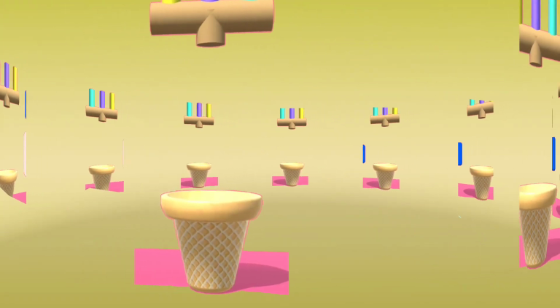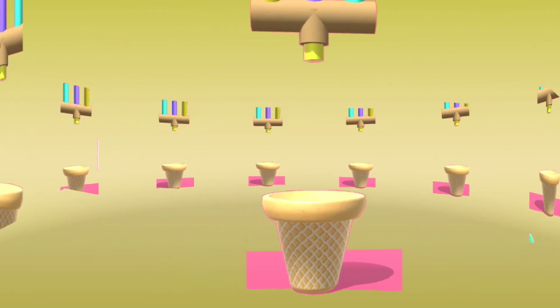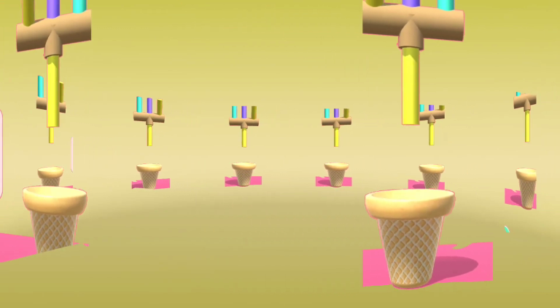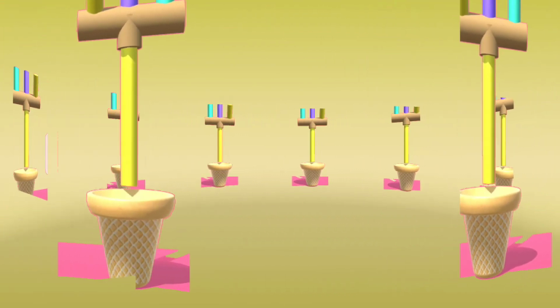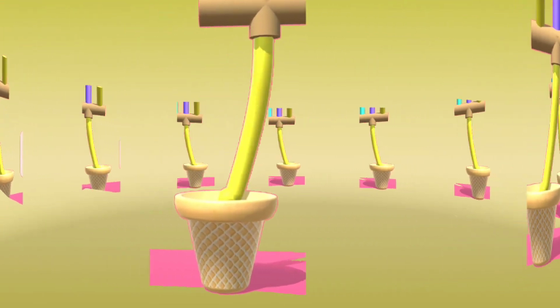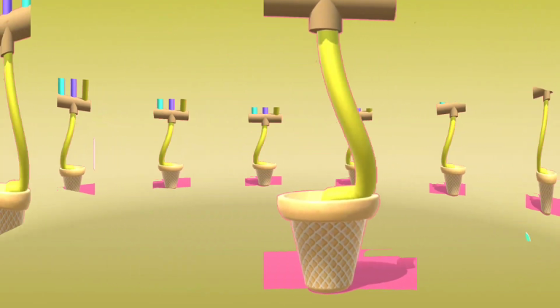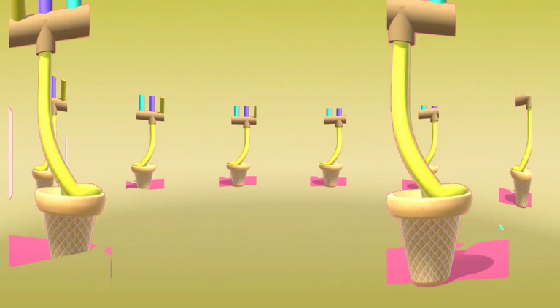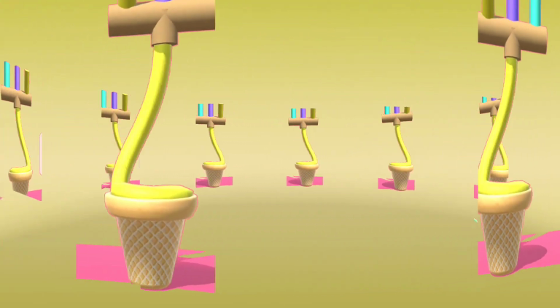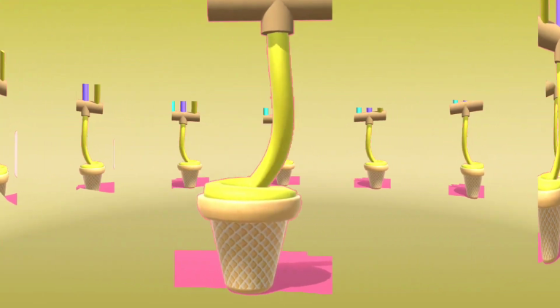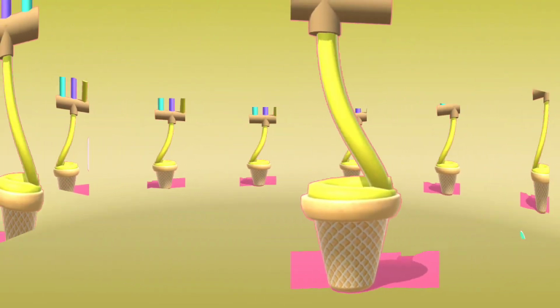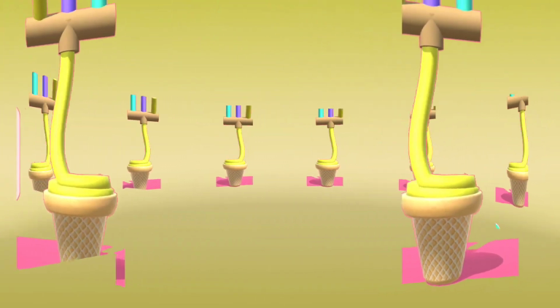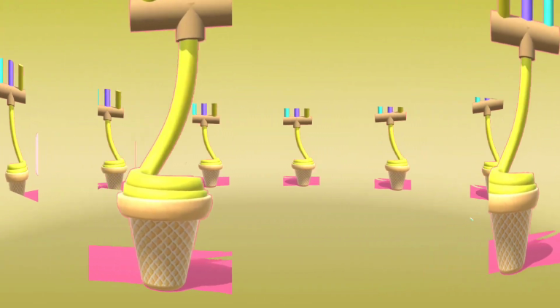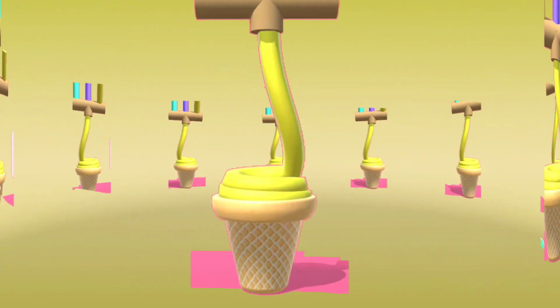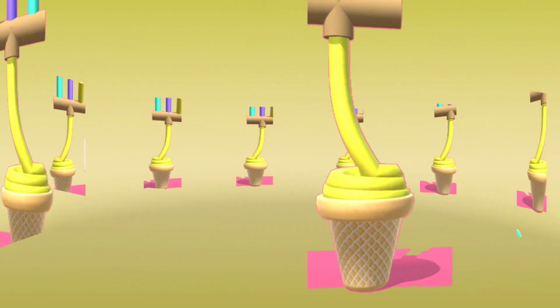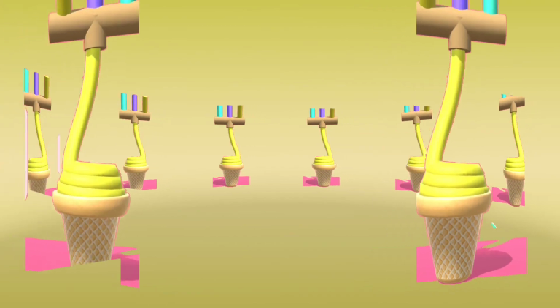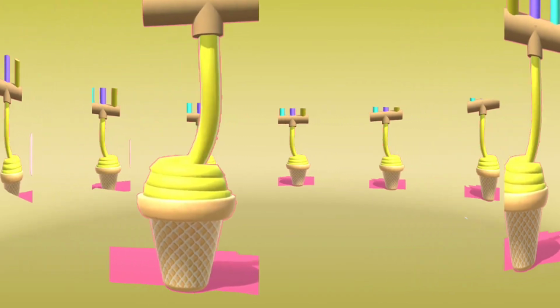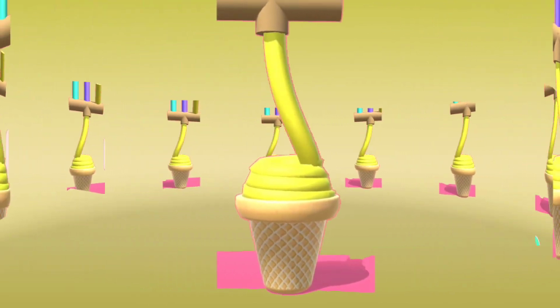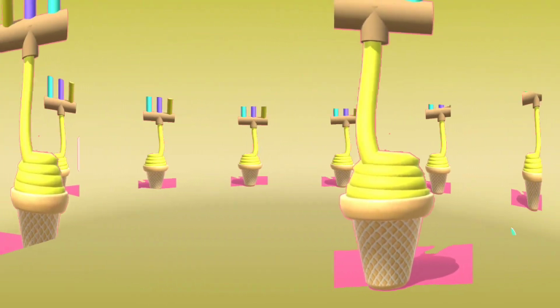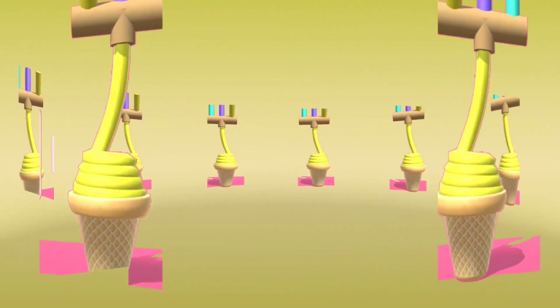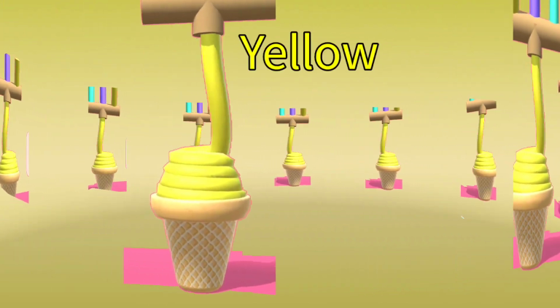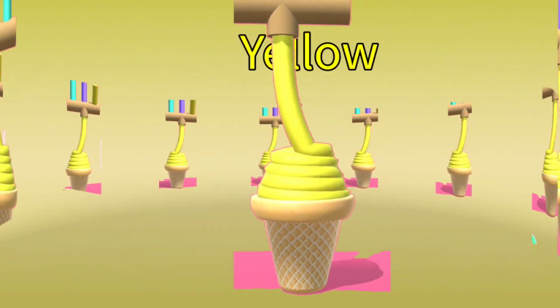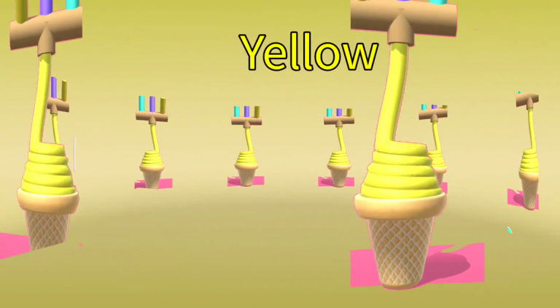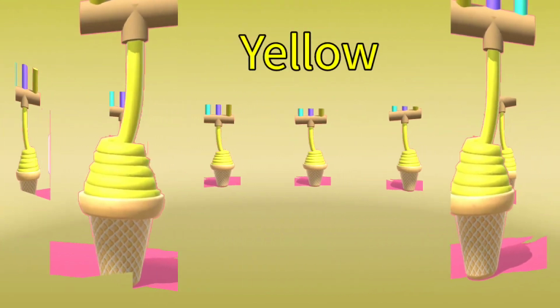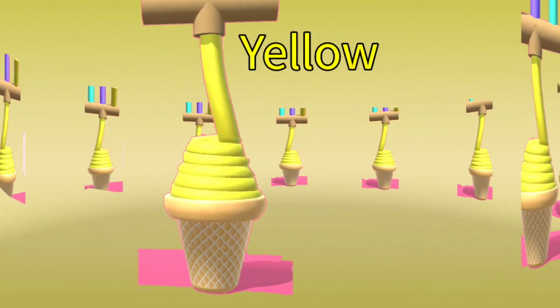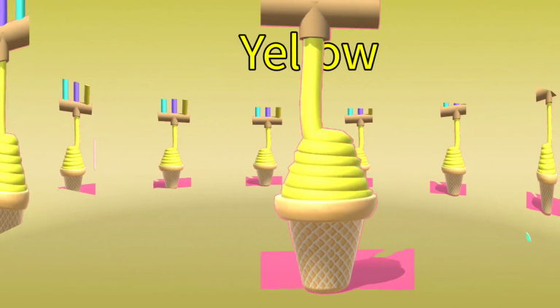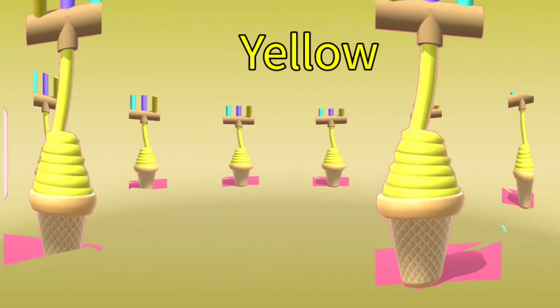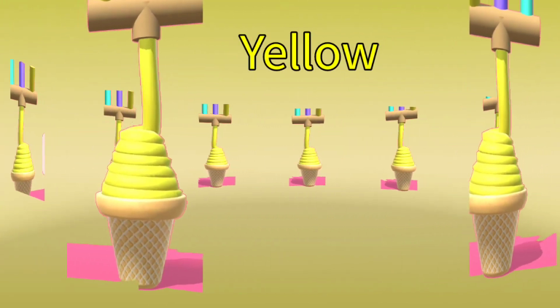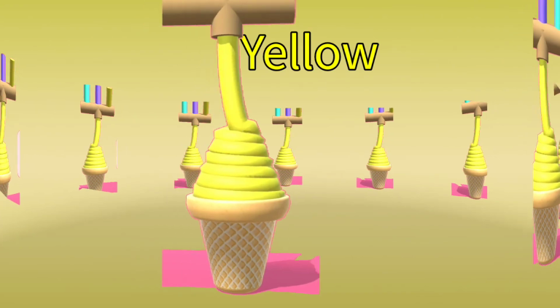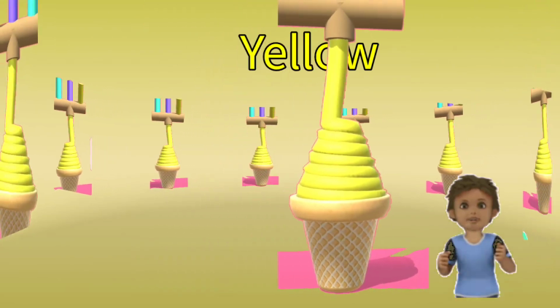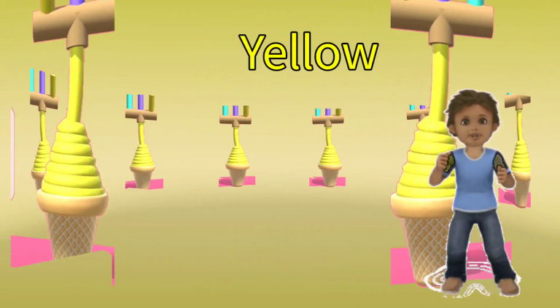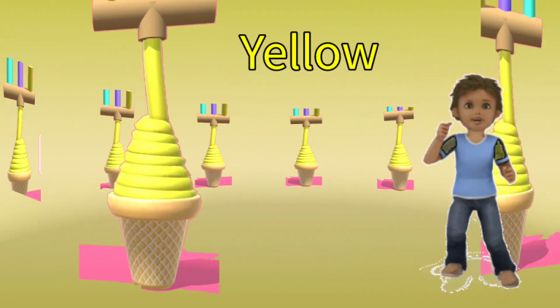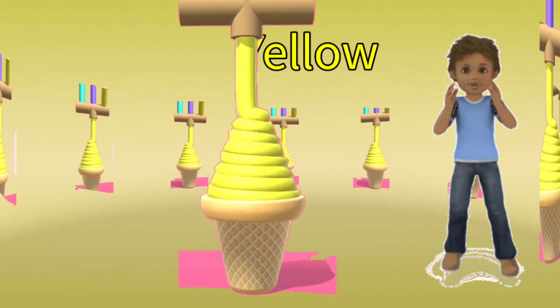What color is this ice cream? Yellow color. Well done!